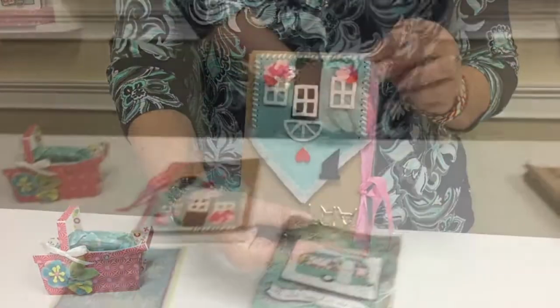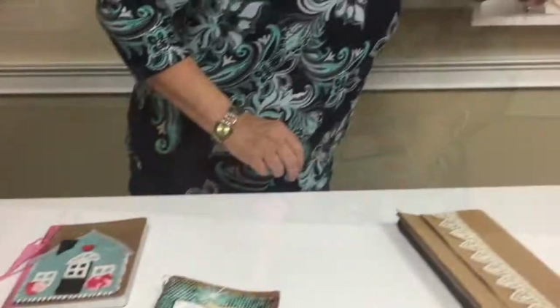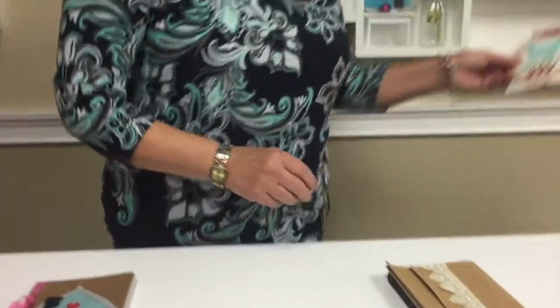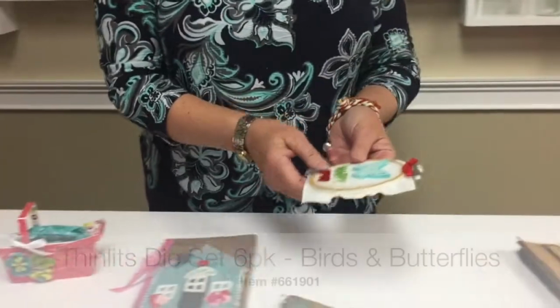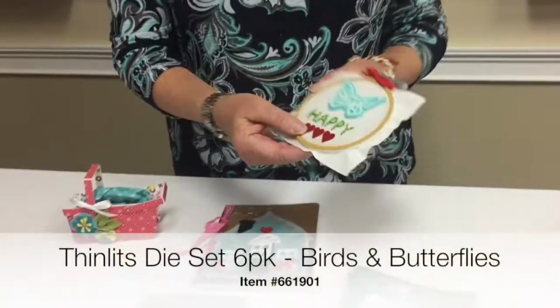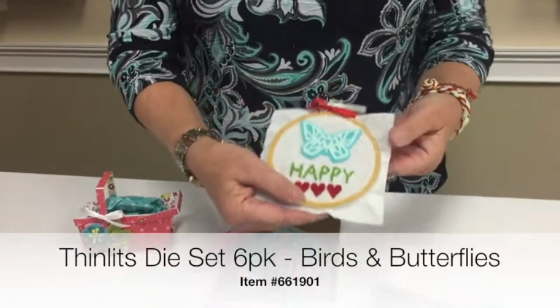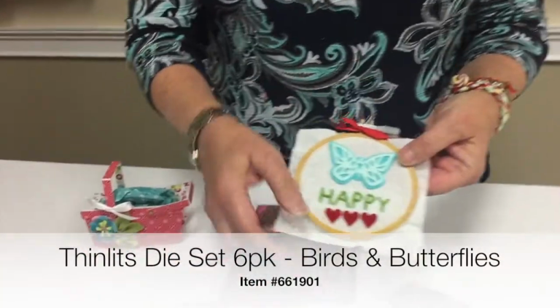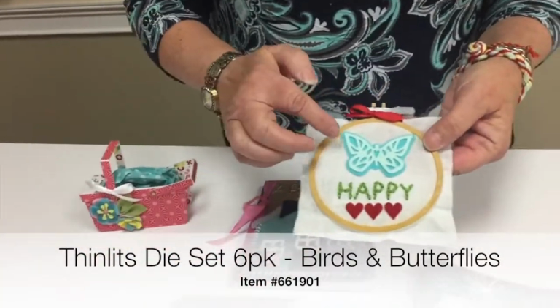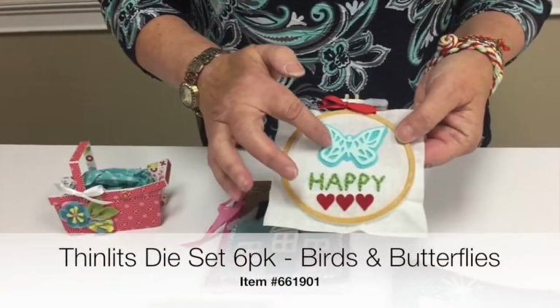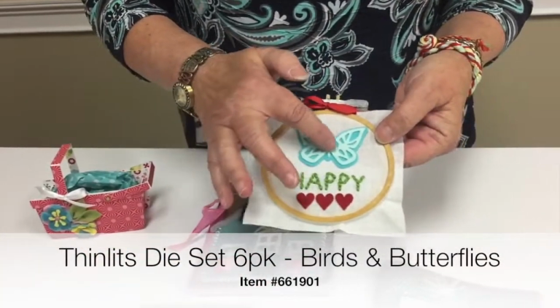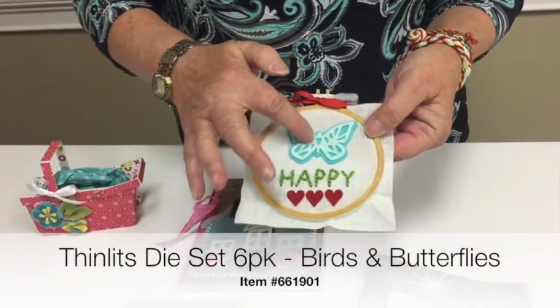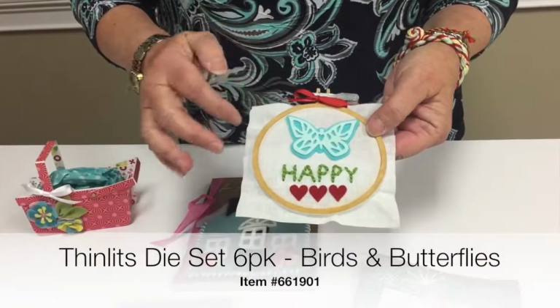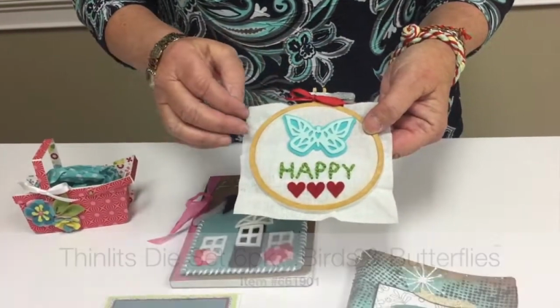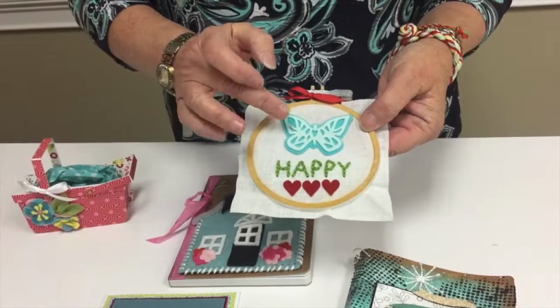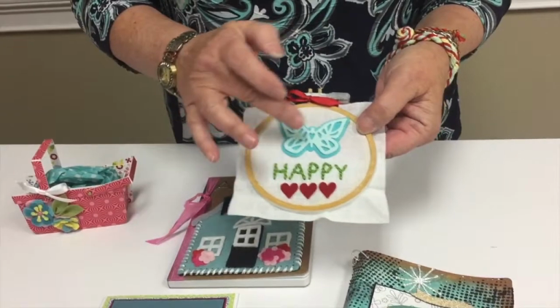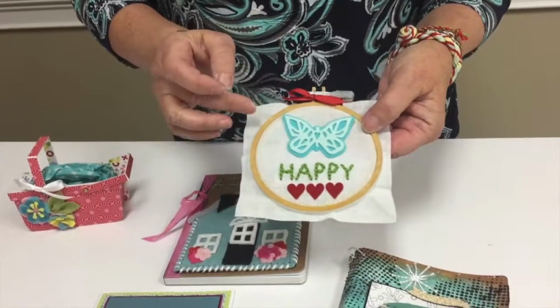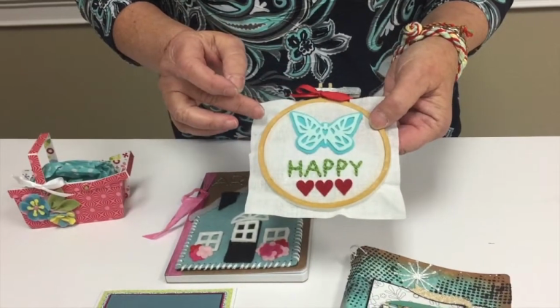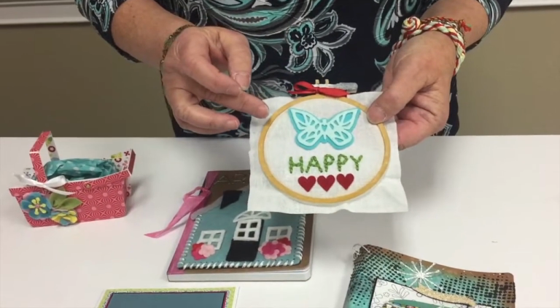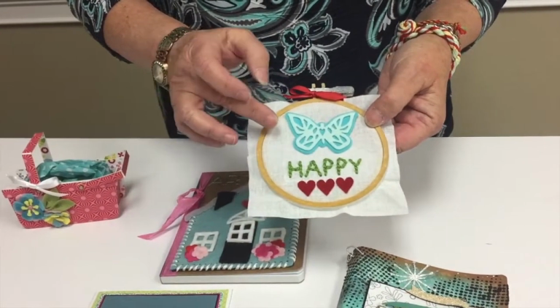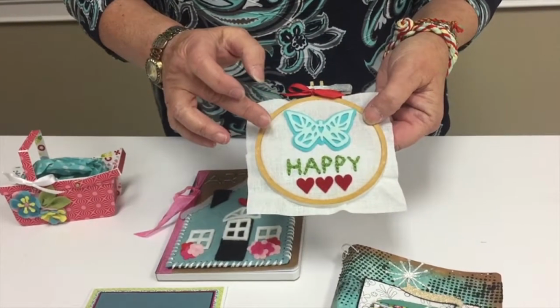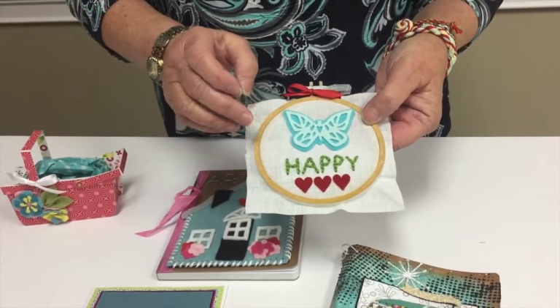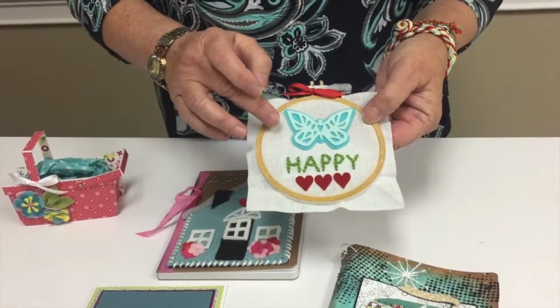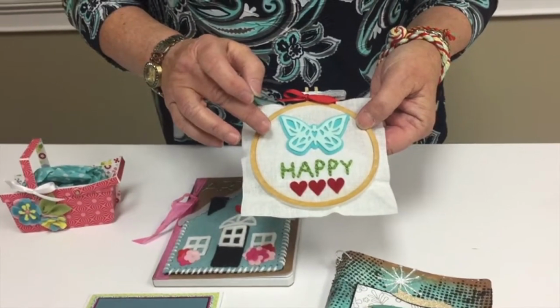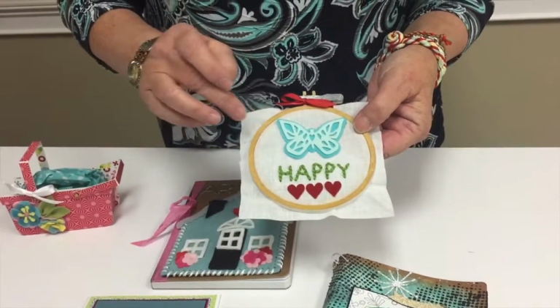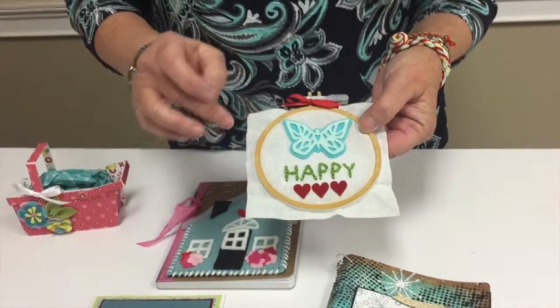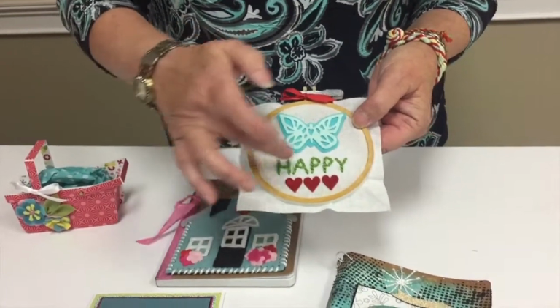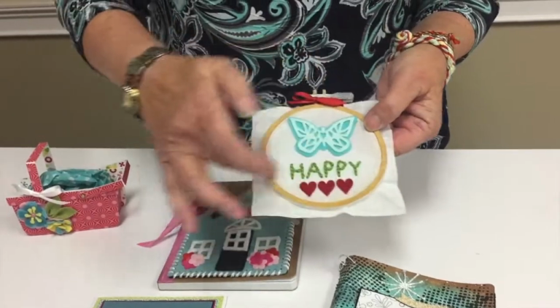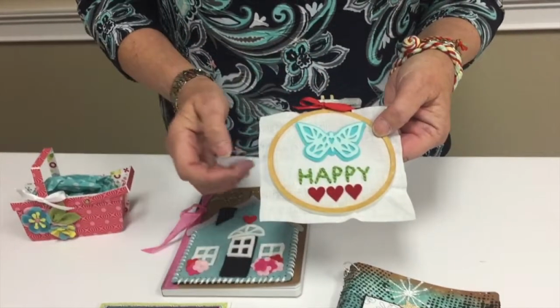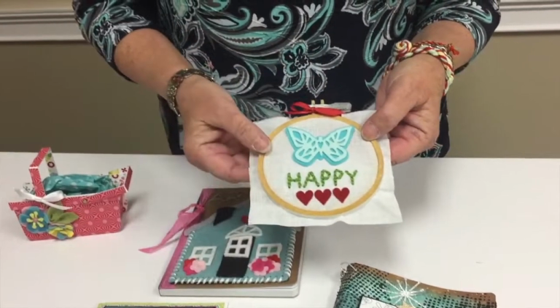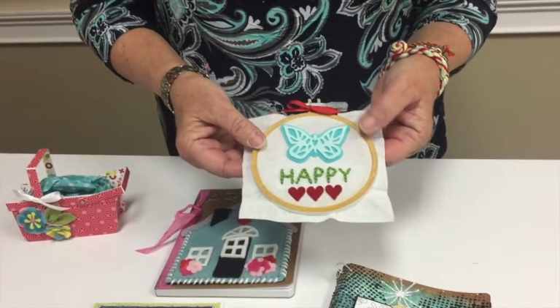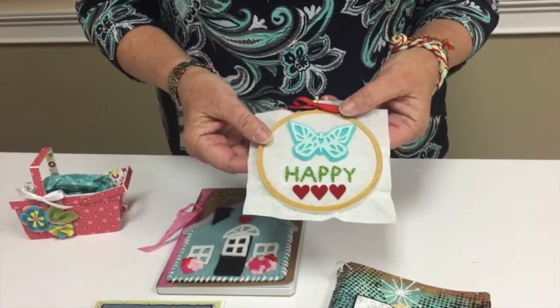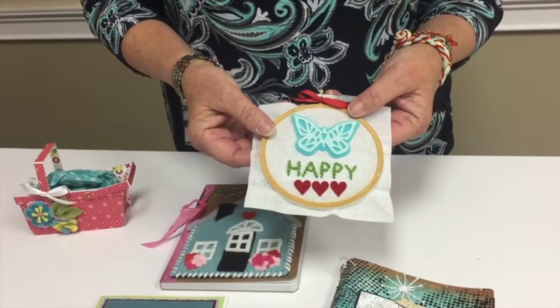There's birds and butterfly. There's this butterfly which is an overlay — a shadow die — and then there is a bird with a wing and a little branch that he sits on.